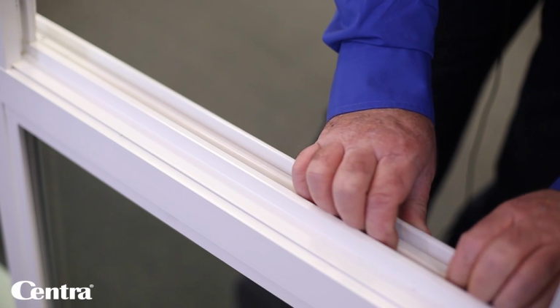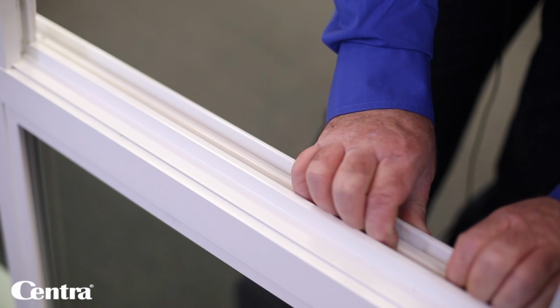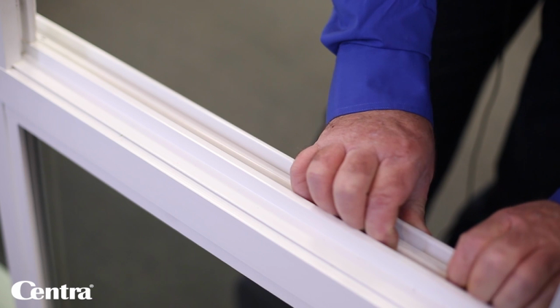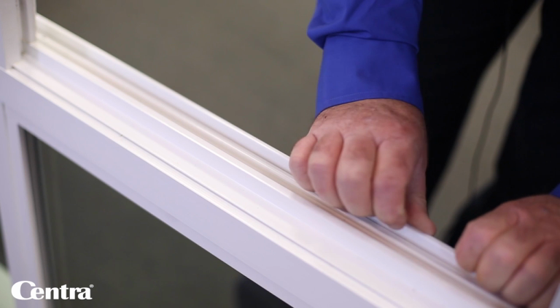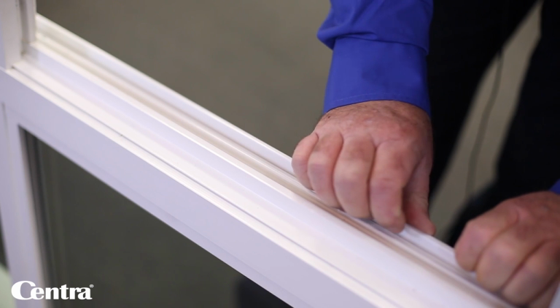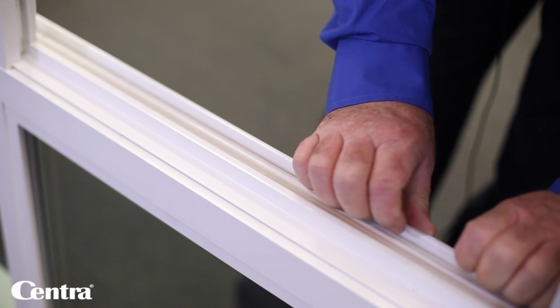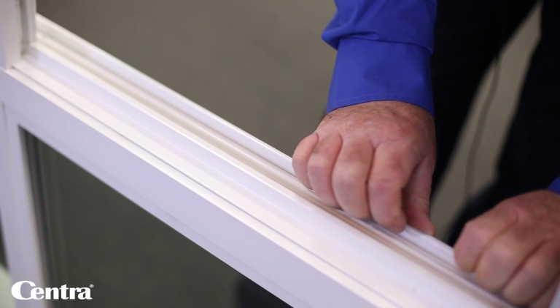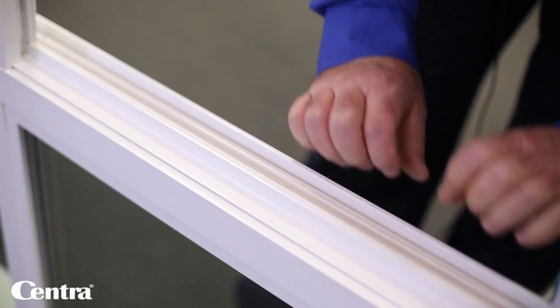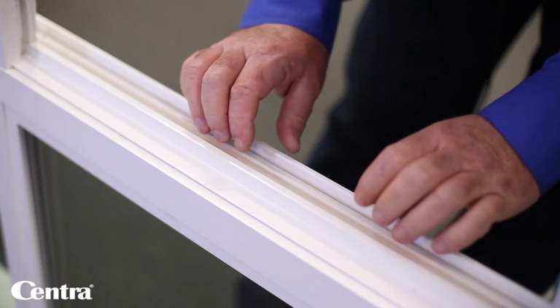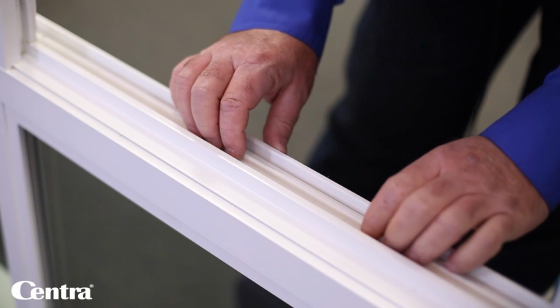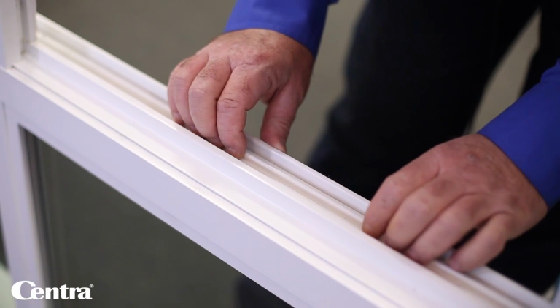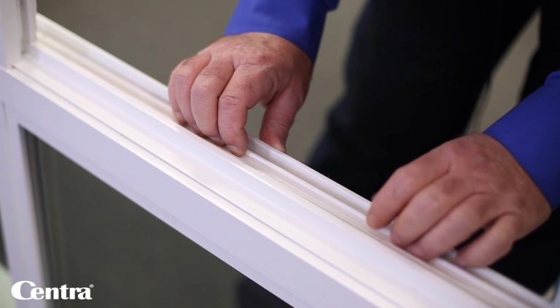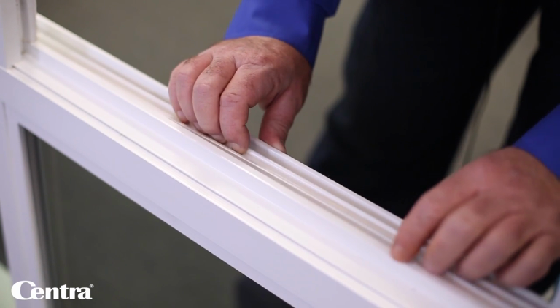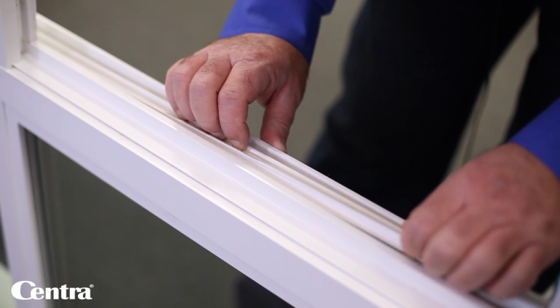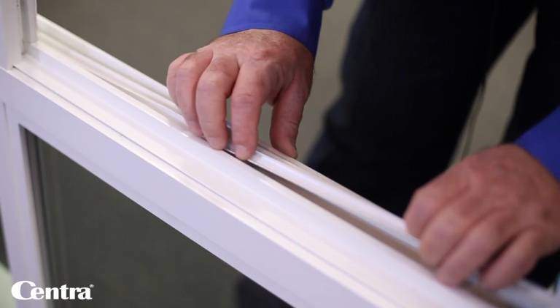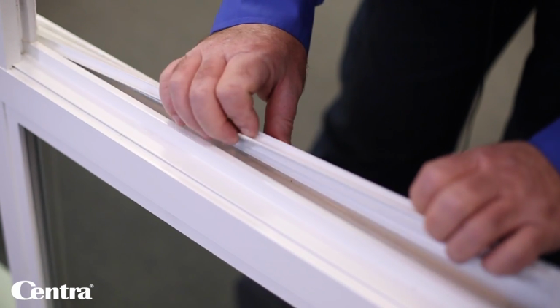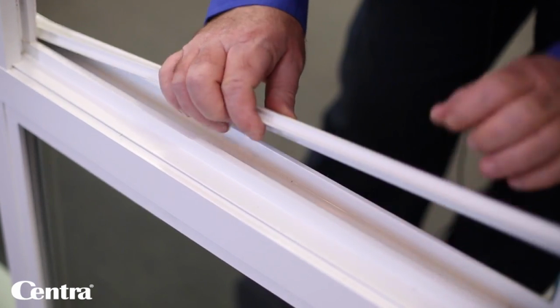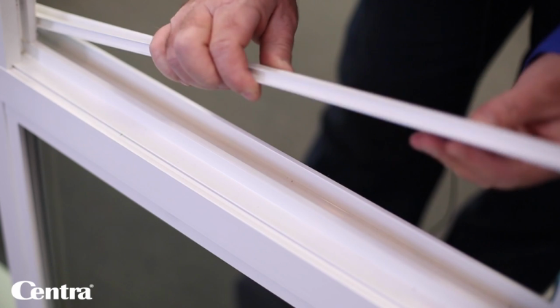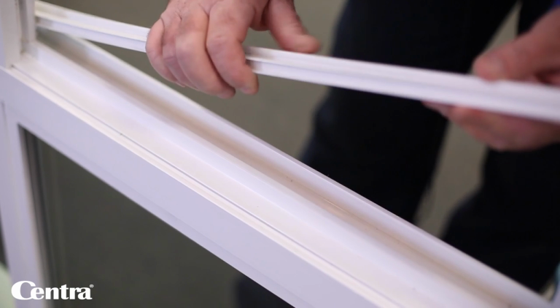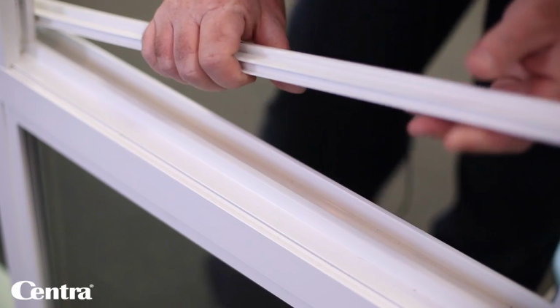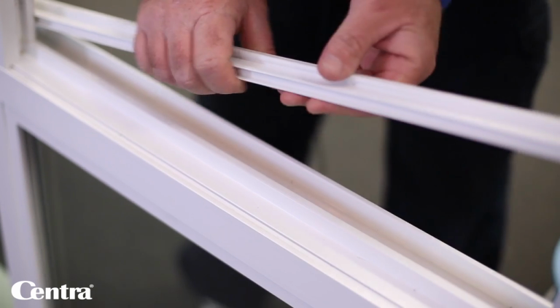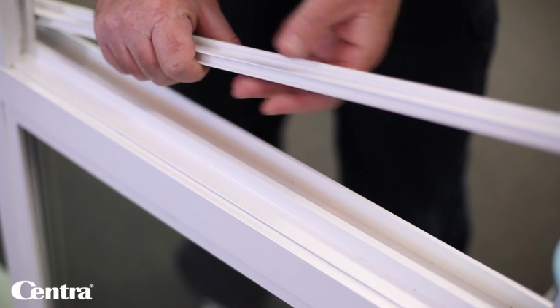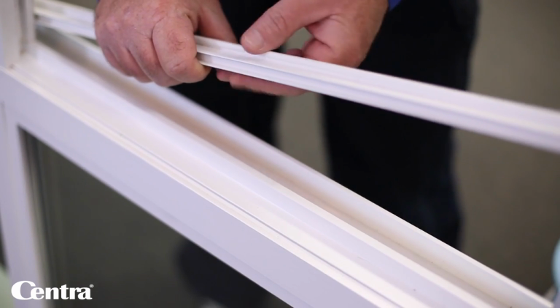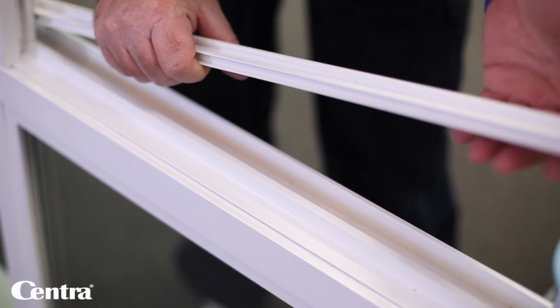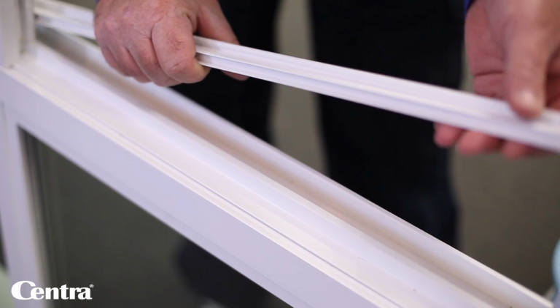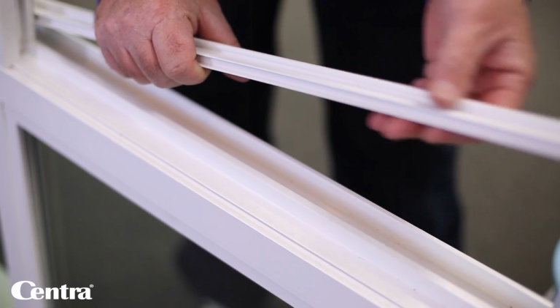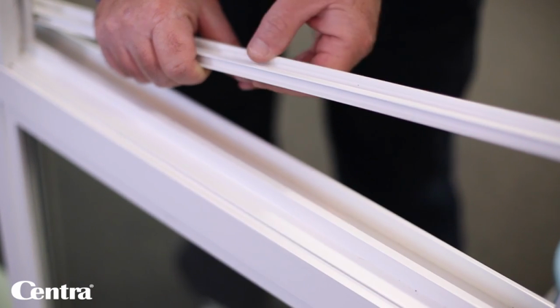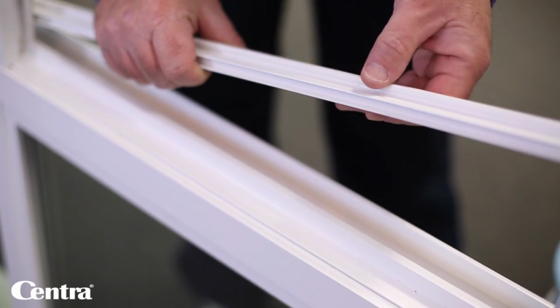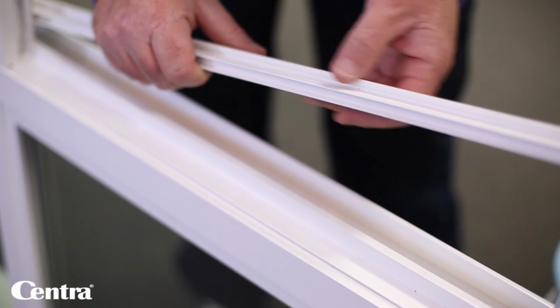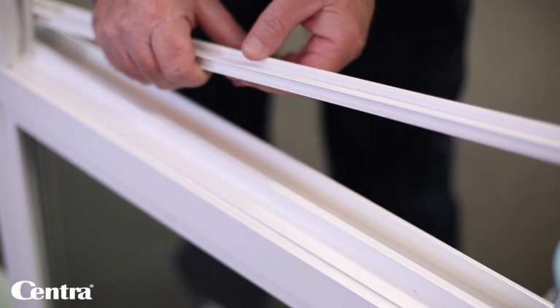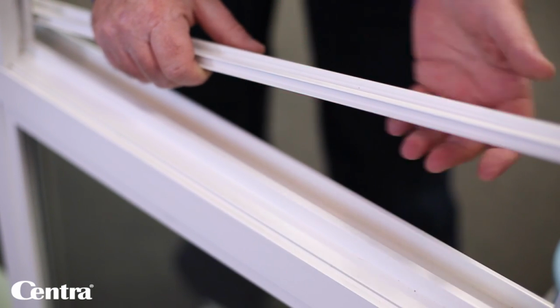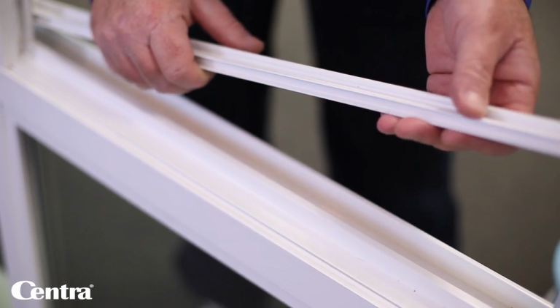I like to just use my fingers. If you grab the wheel rail and pull back towards you starting at one end, you'll be able to unclip the track. Now you're able to clean that.